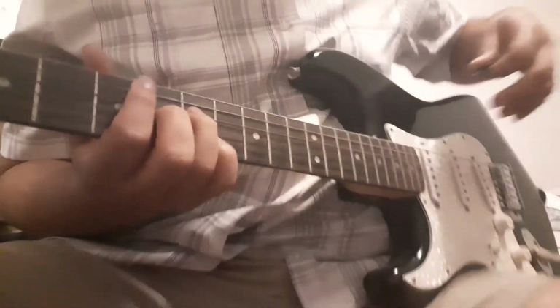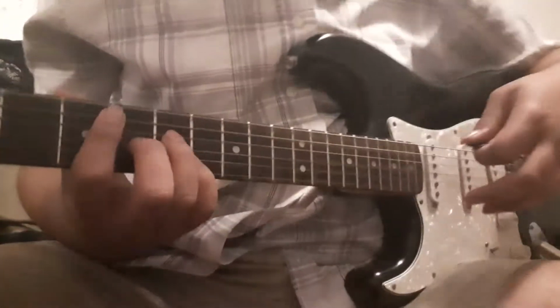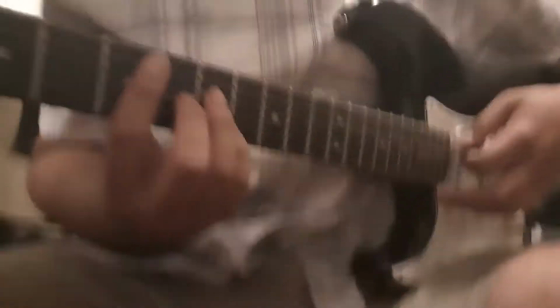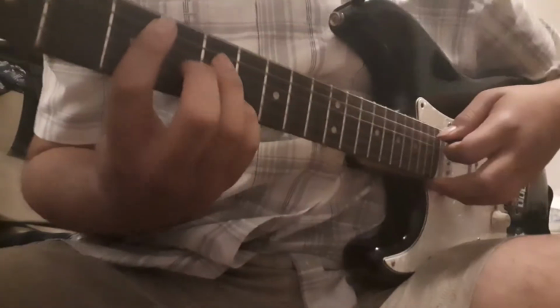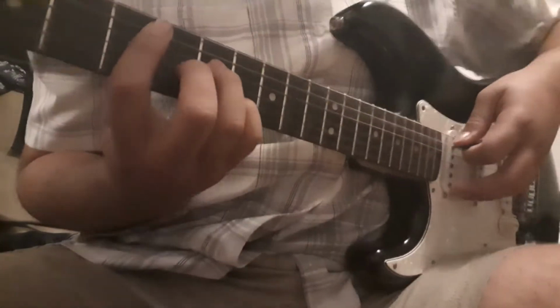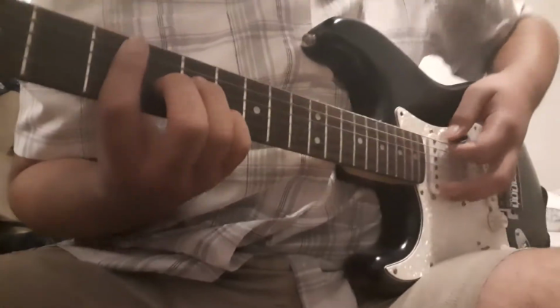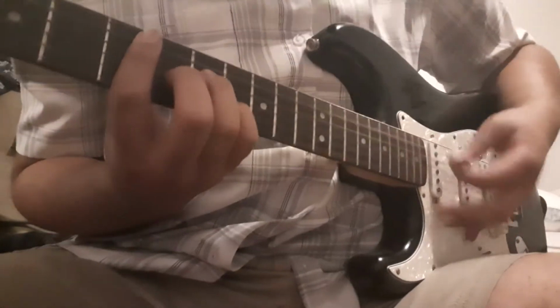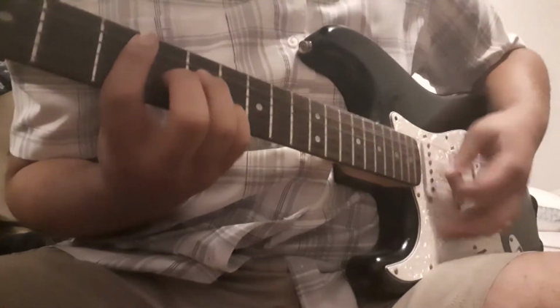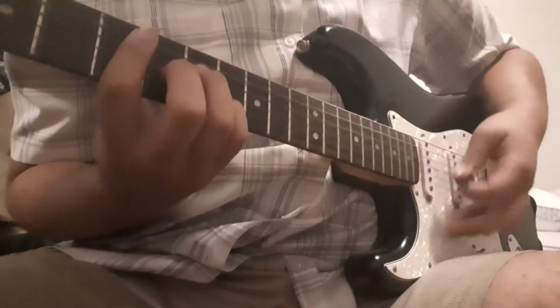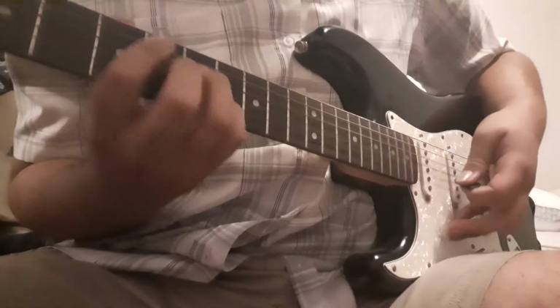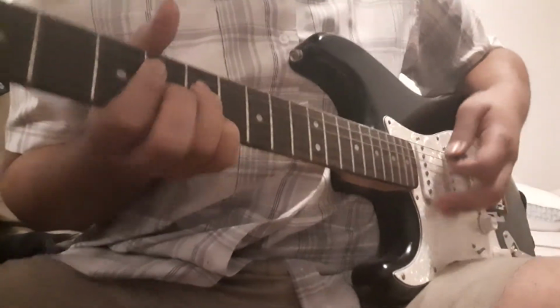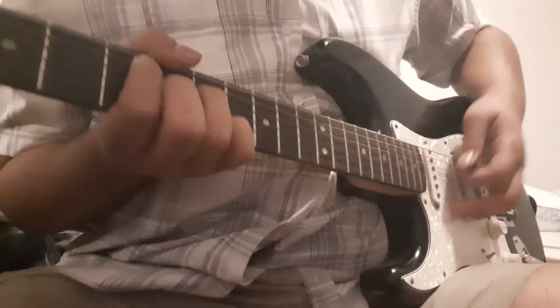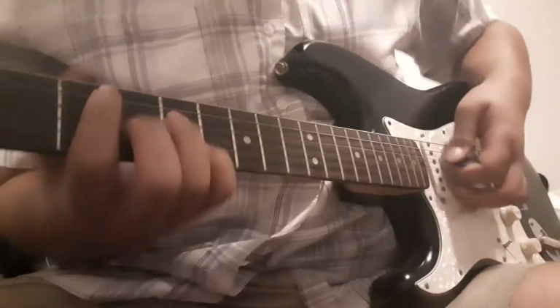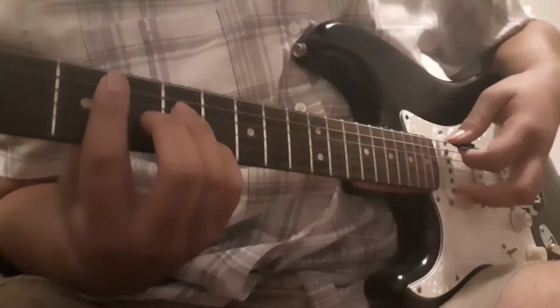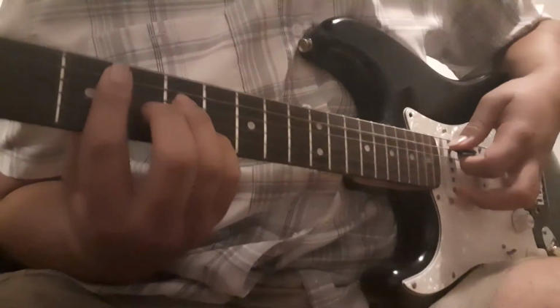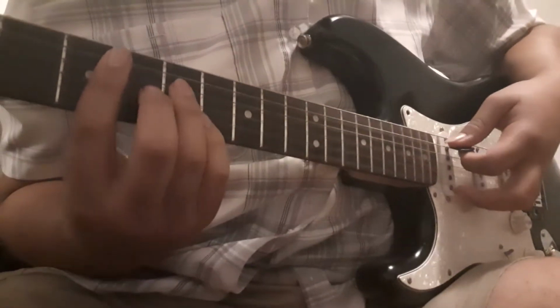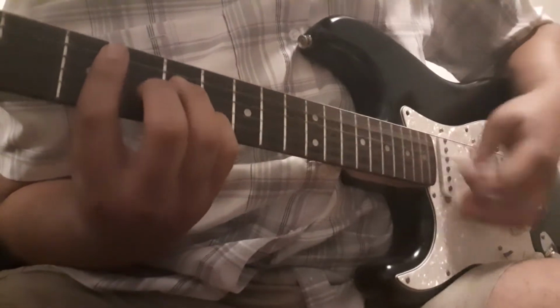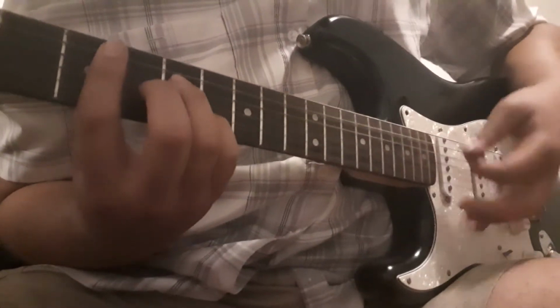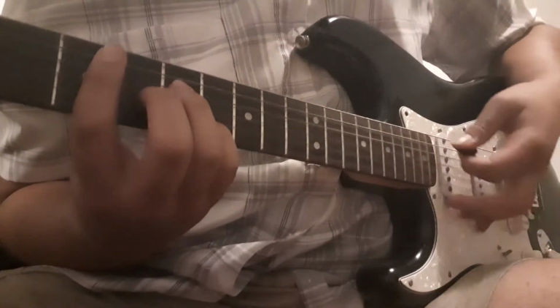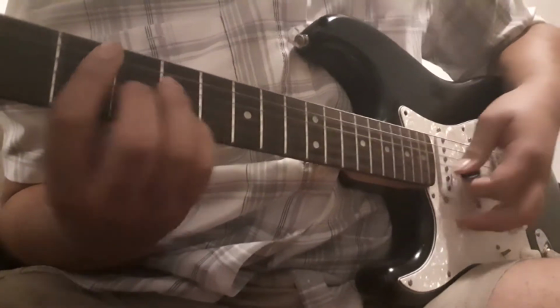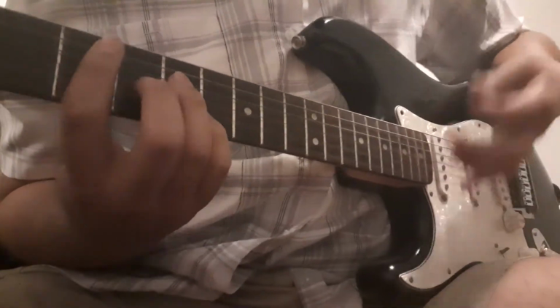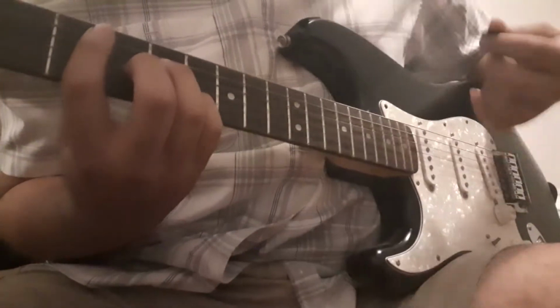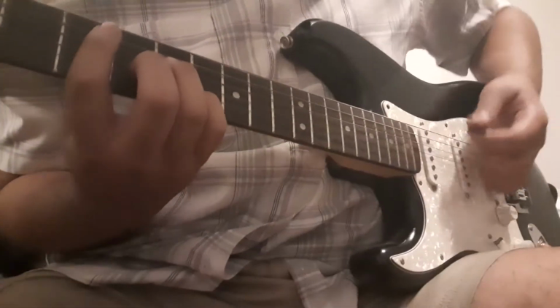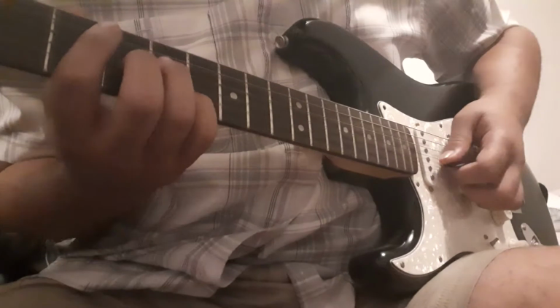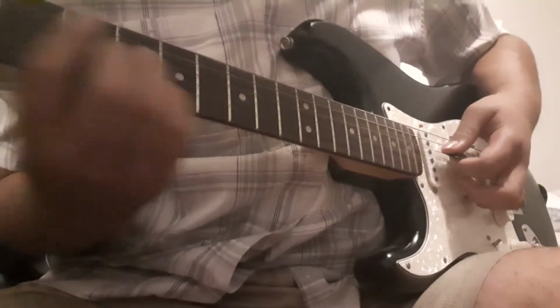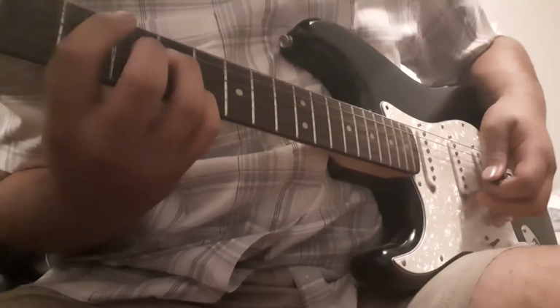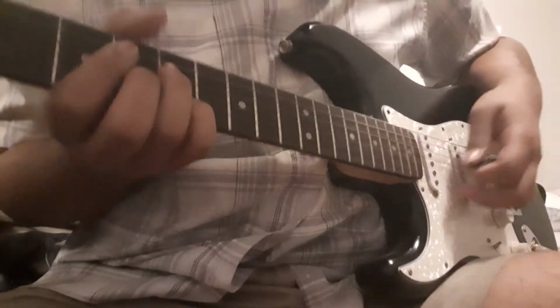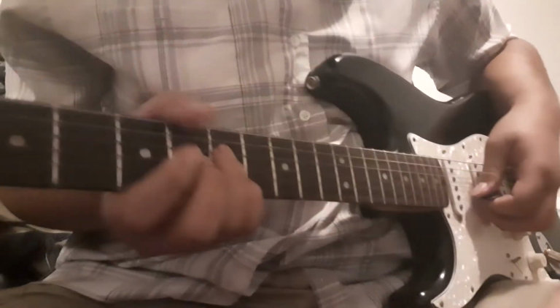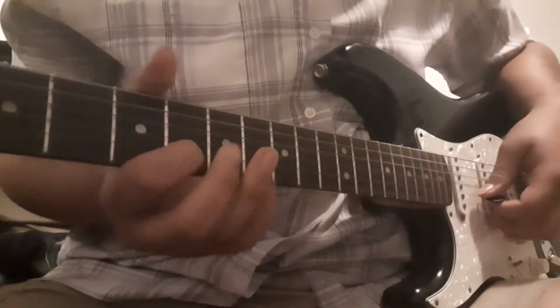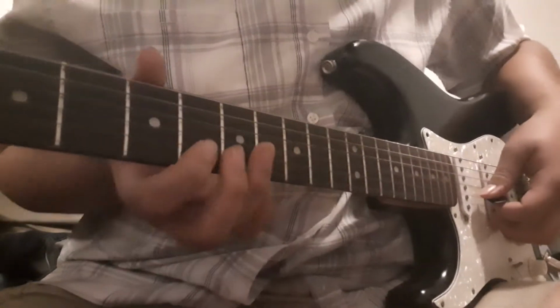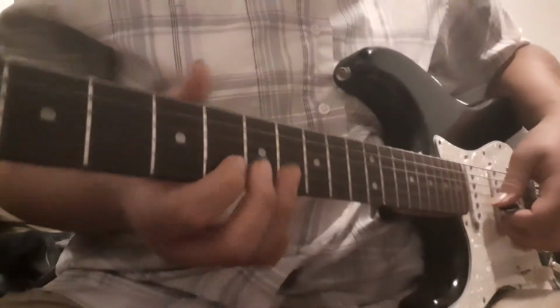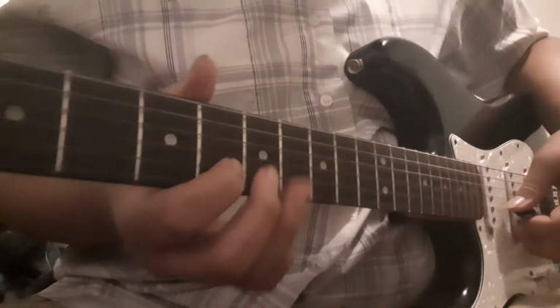And then you have this part in between each verse. What you're going to do for that is just play the chord like this, all down strokes. And then for that part, you're just going to play the B string.